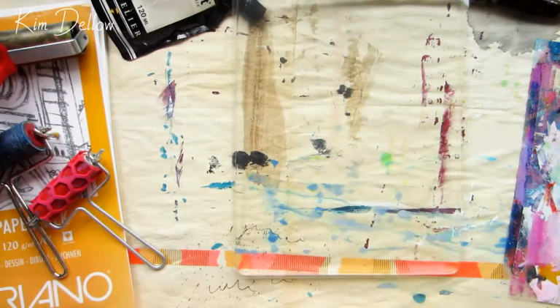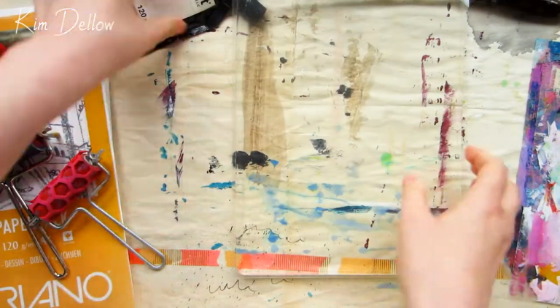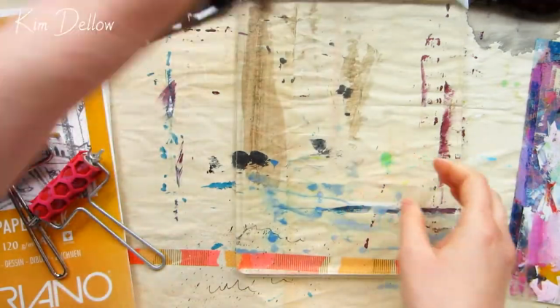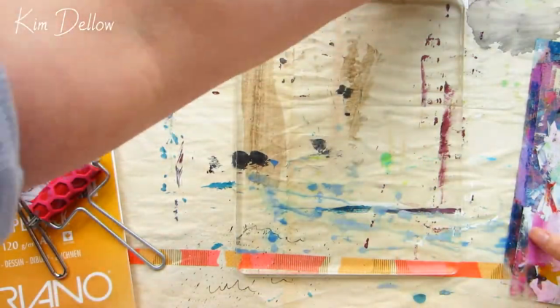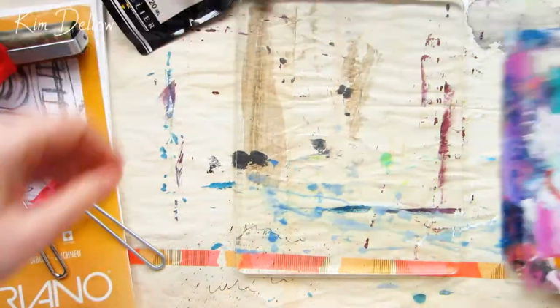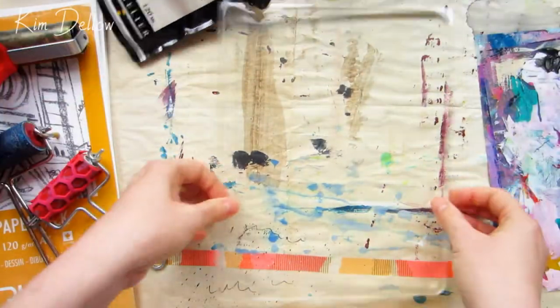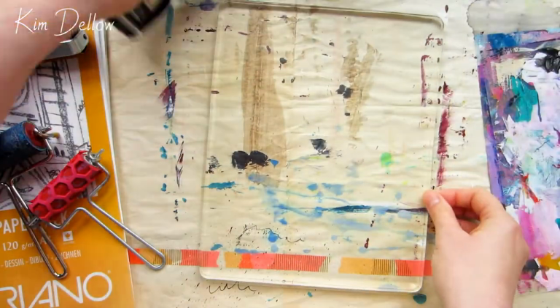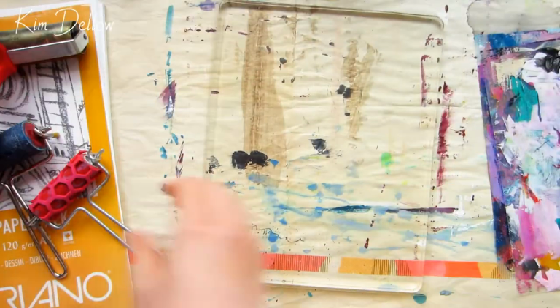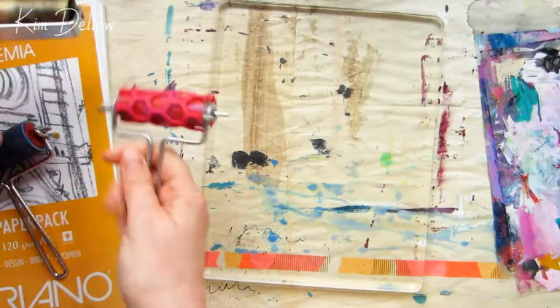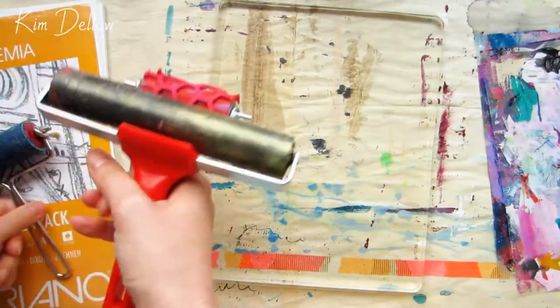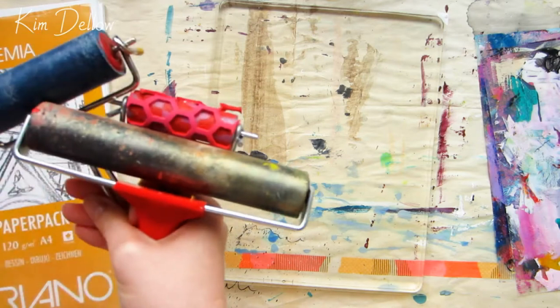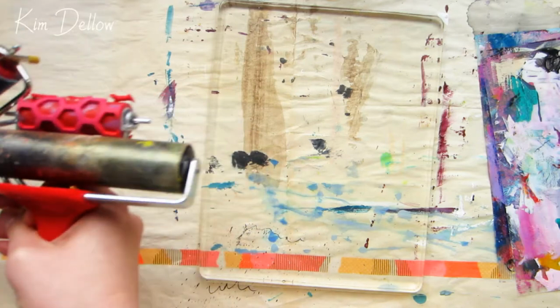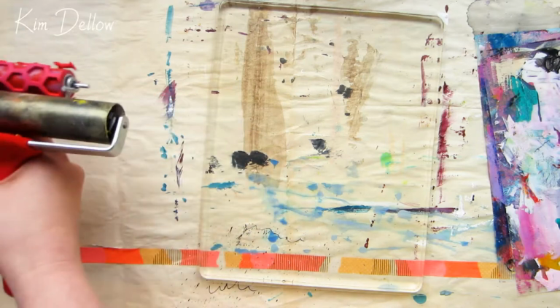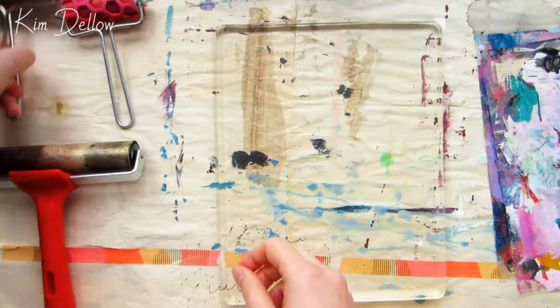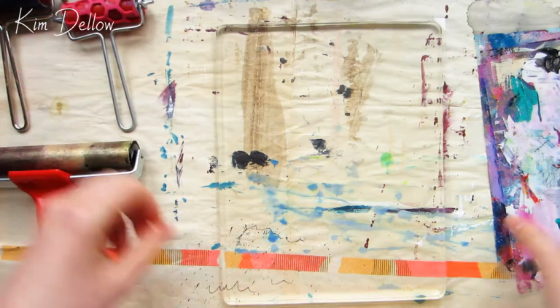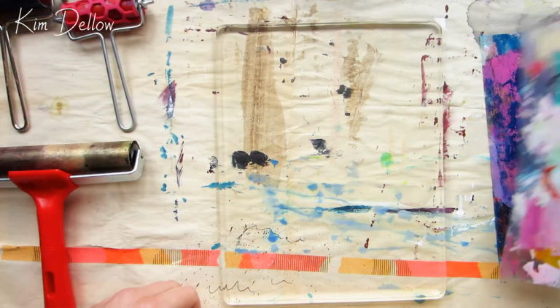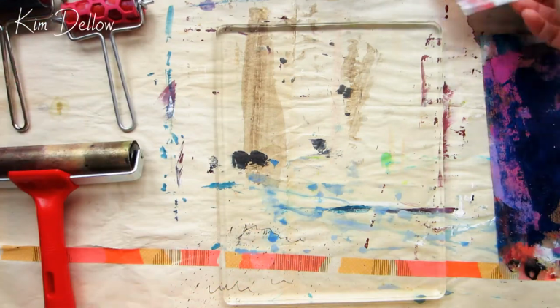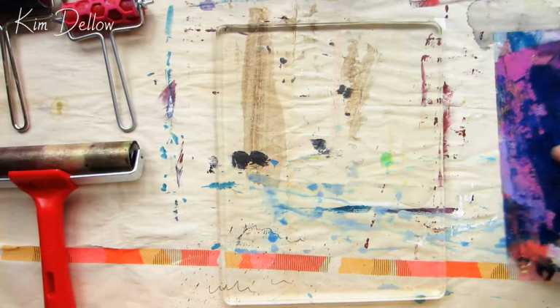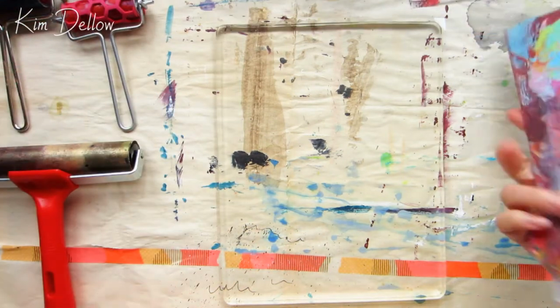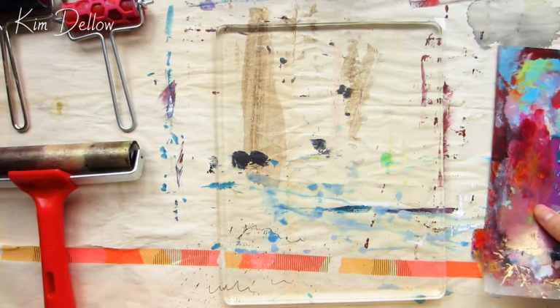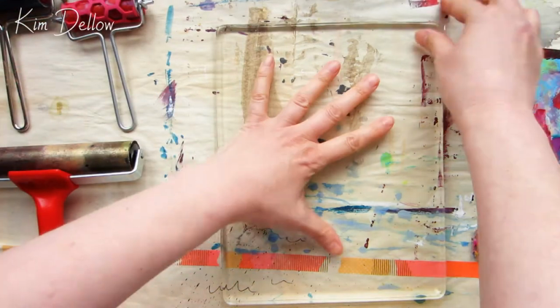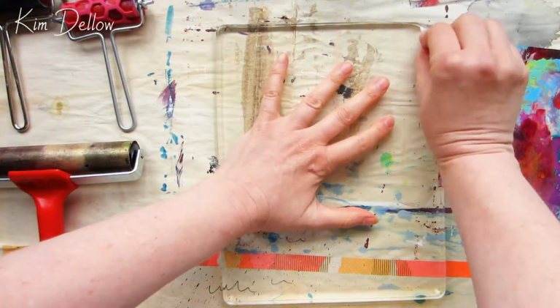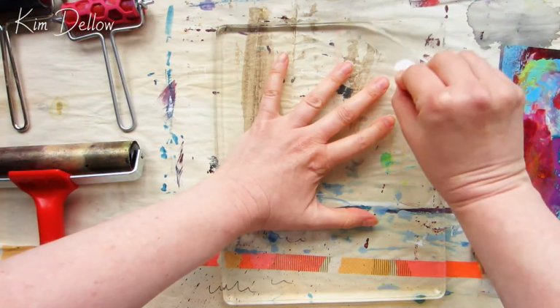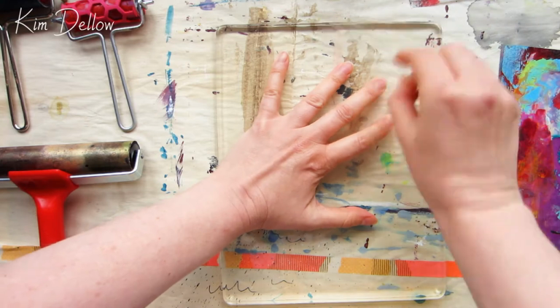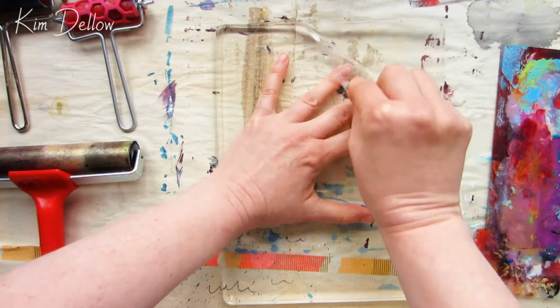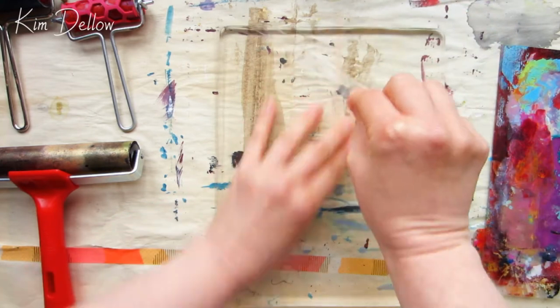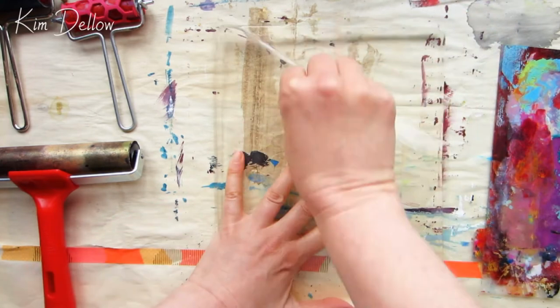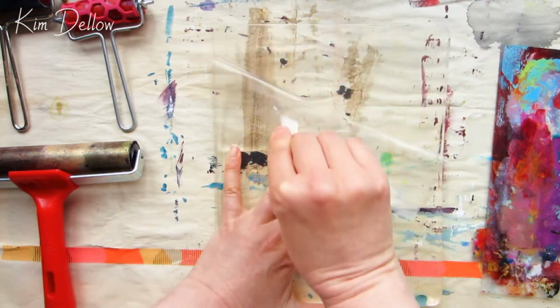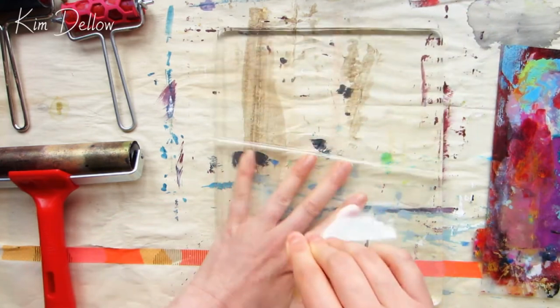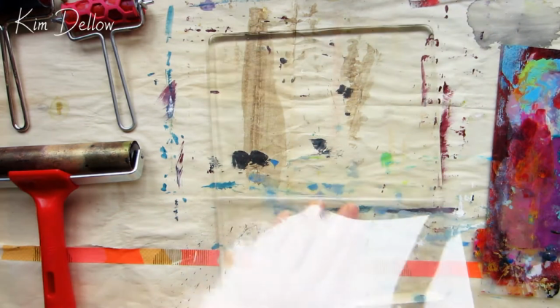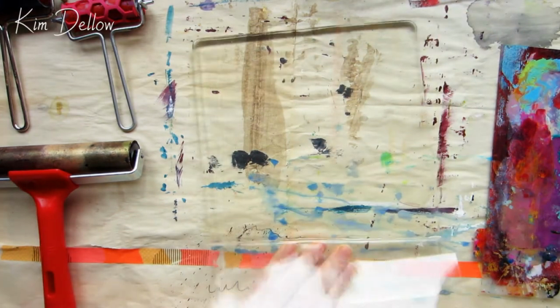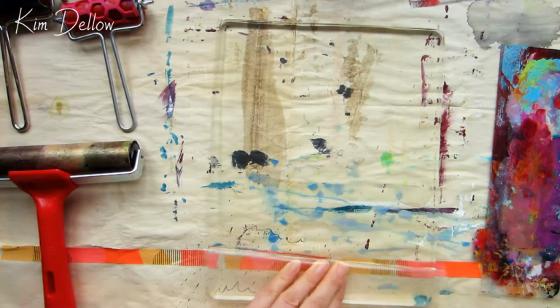Mono printing with the jelly plate is really convenient and easy to do, but if you don't have one, don't worry — you can make your own gelatin plate and I have a blog post to help you, so I've linked it up in the cards and in the description as well.